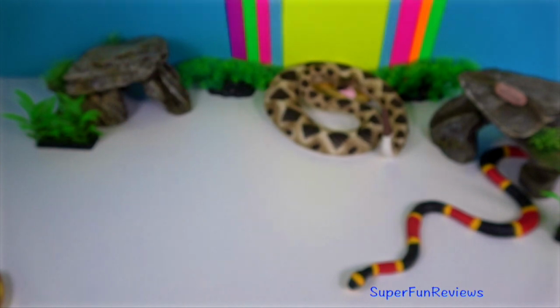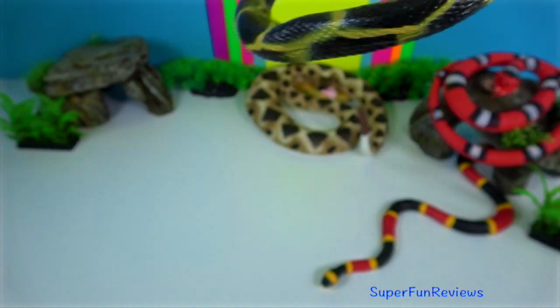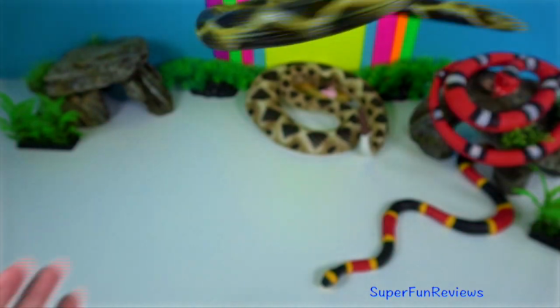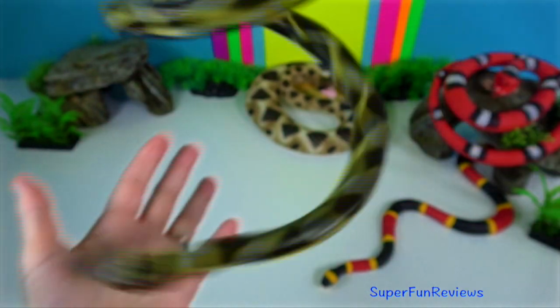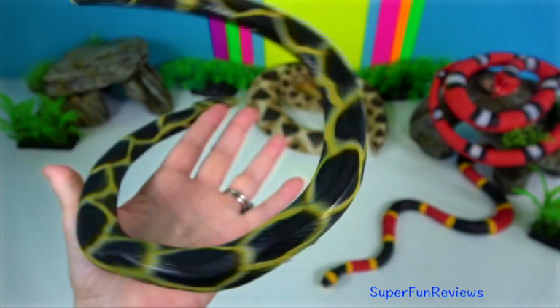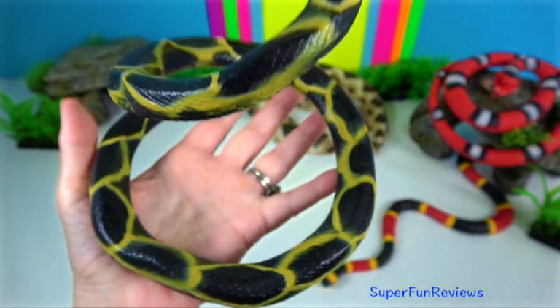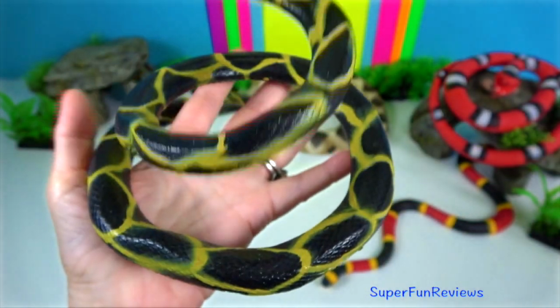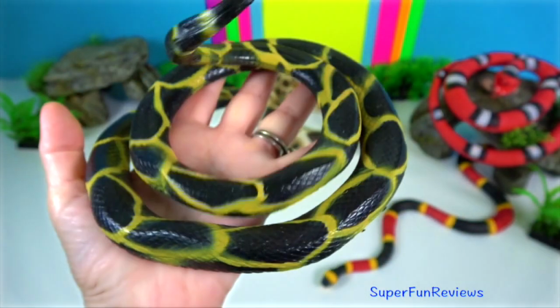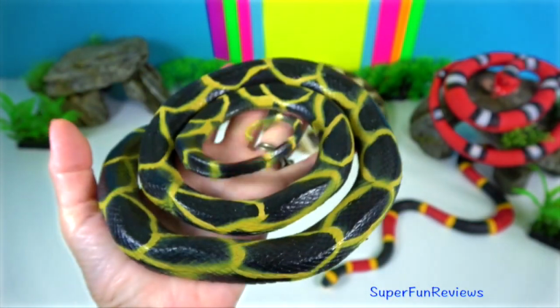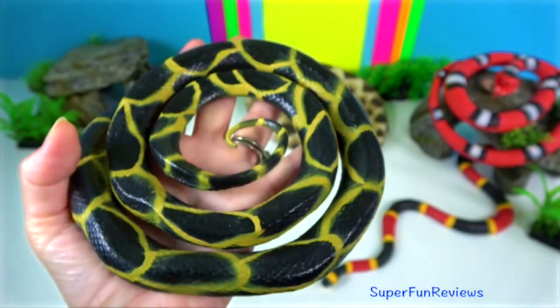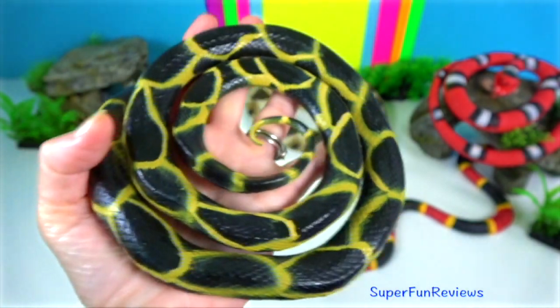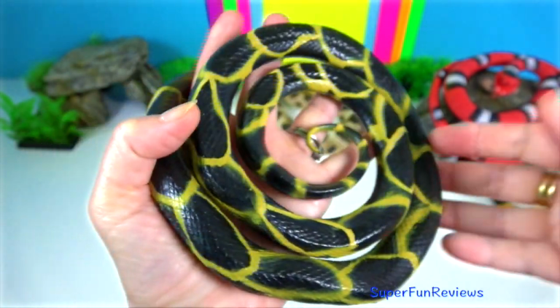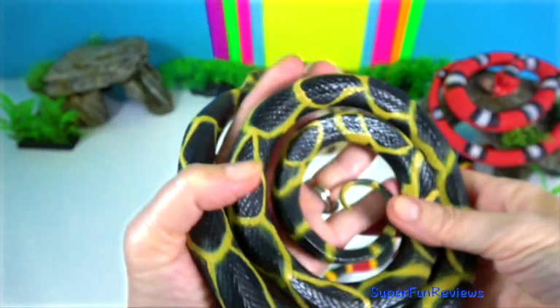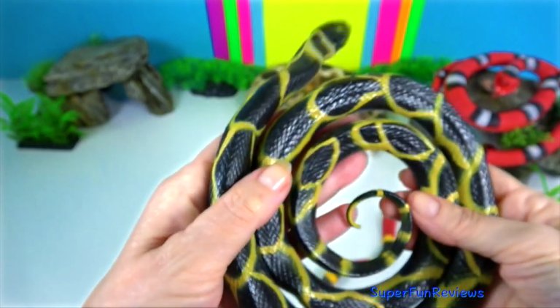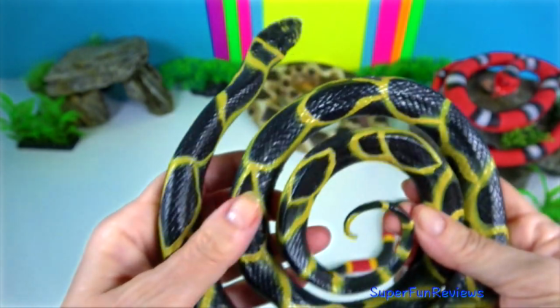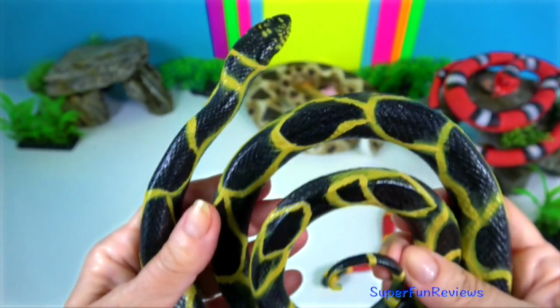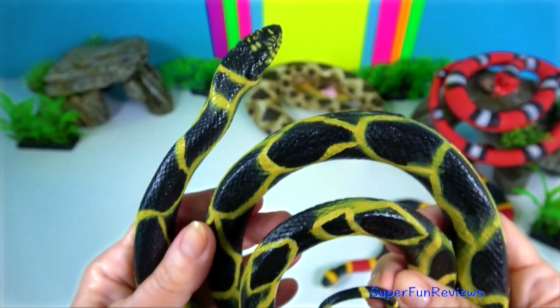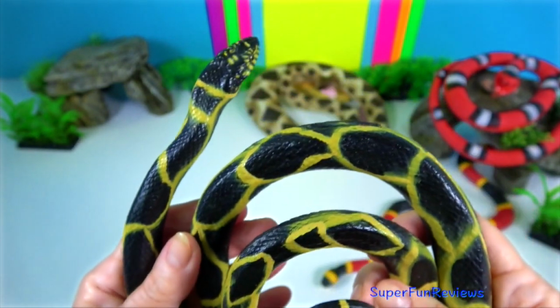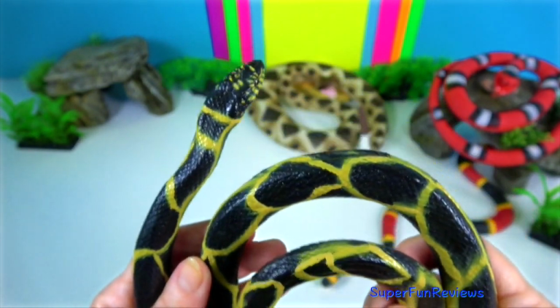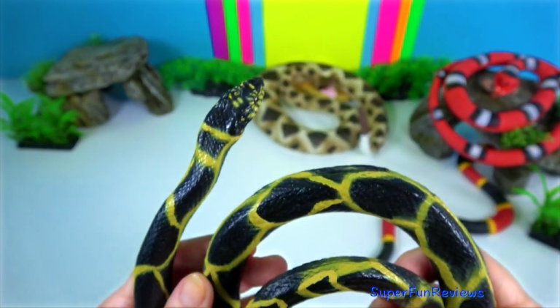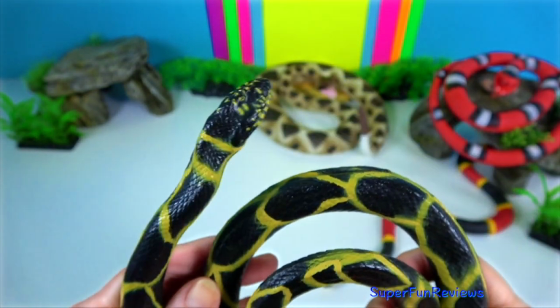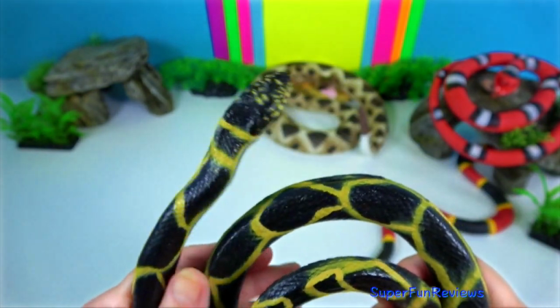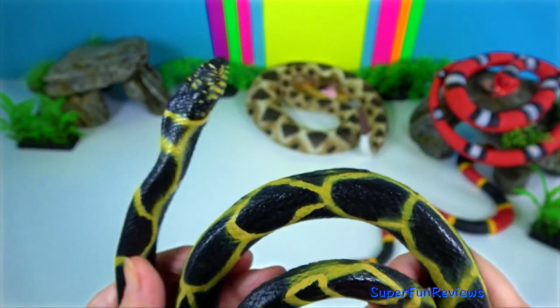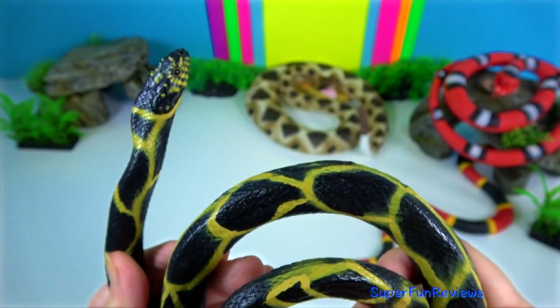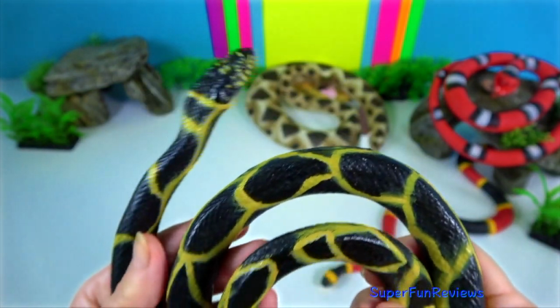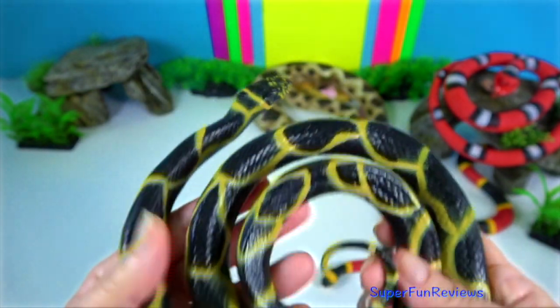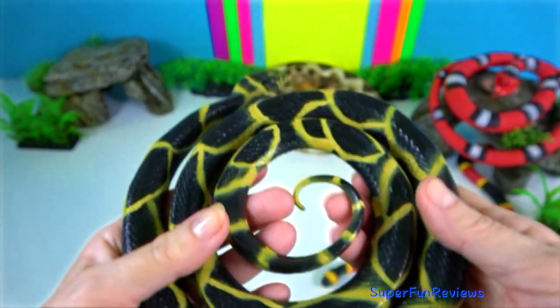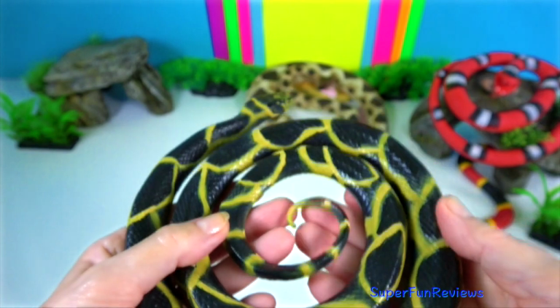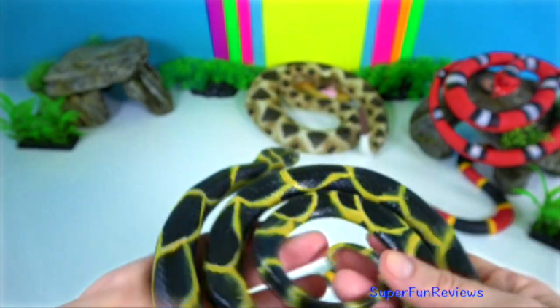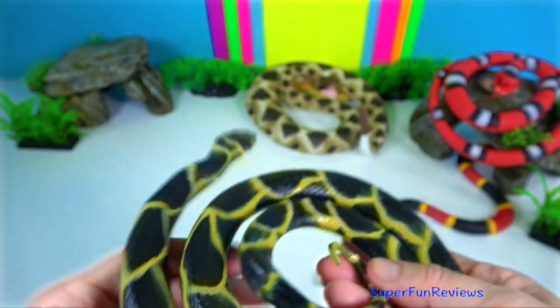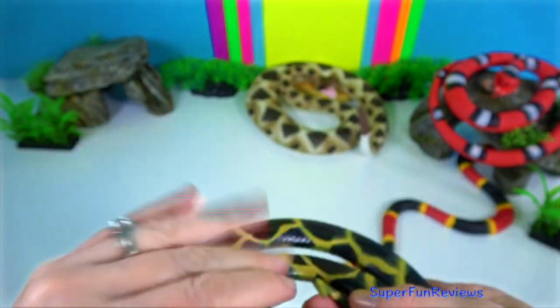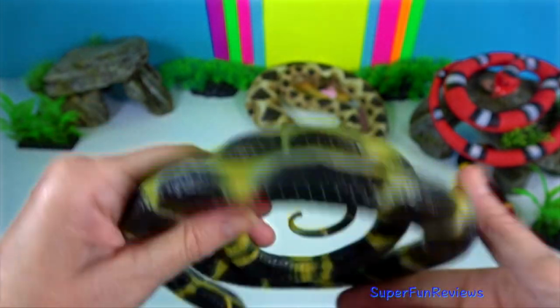The chain king snake is a harmless, colour-varied species endemic to the US and Mexico. It's a favourite amongst collectors.